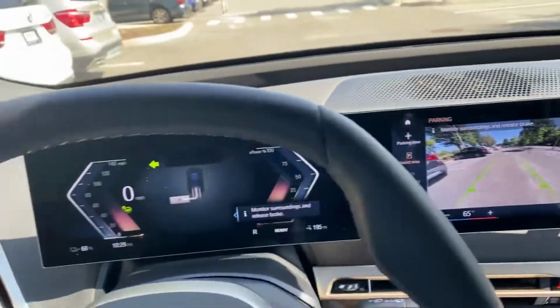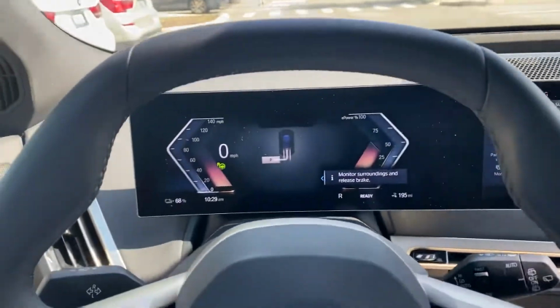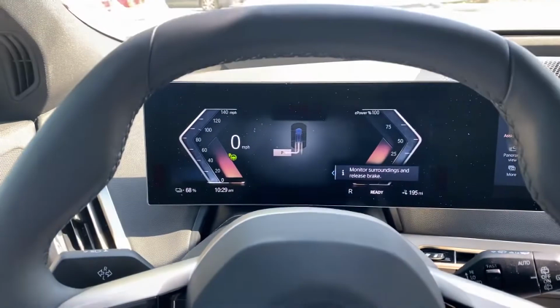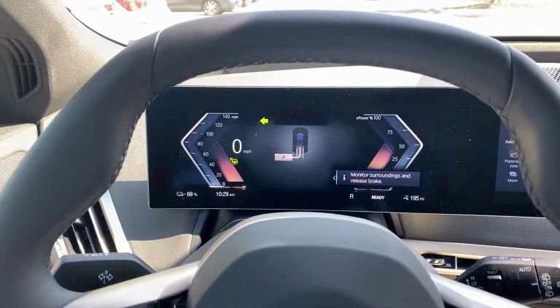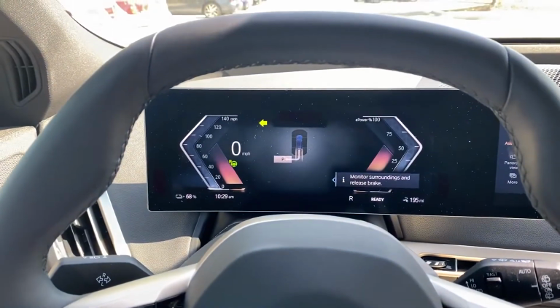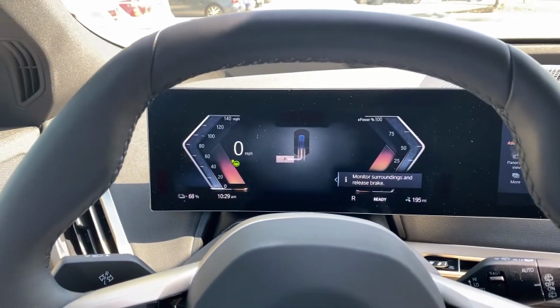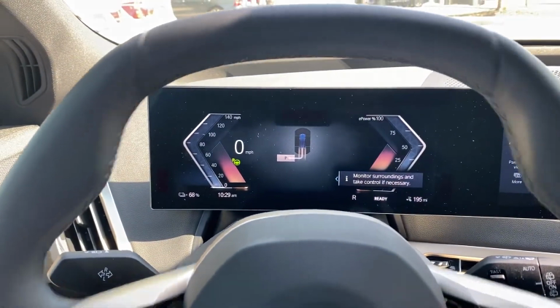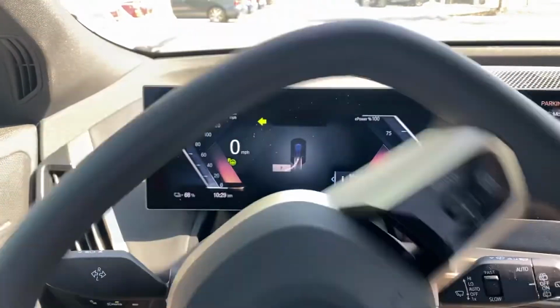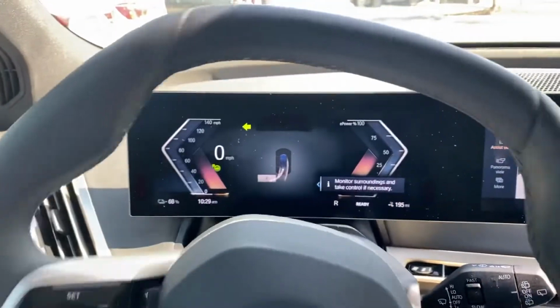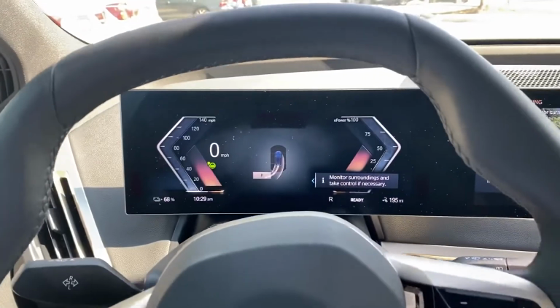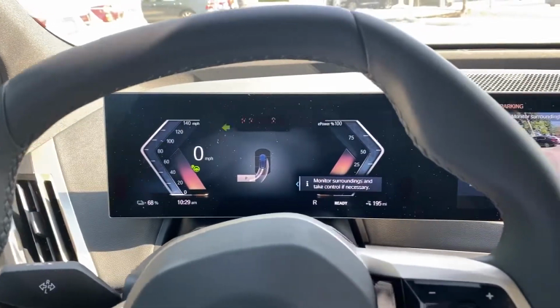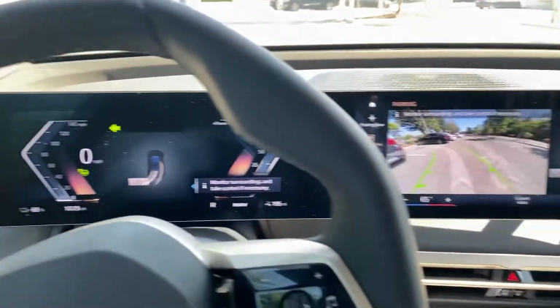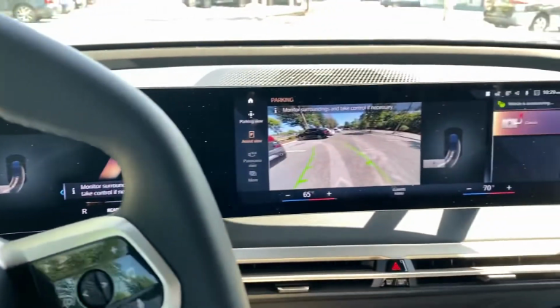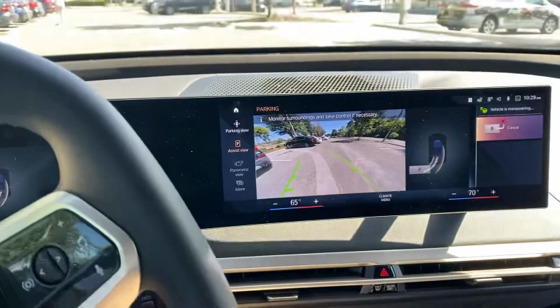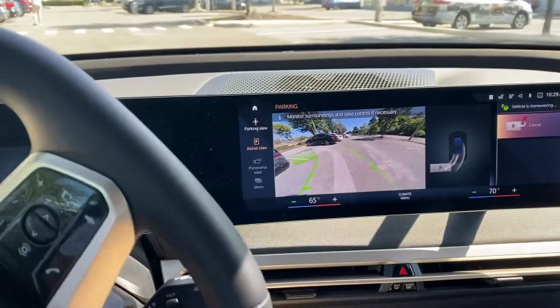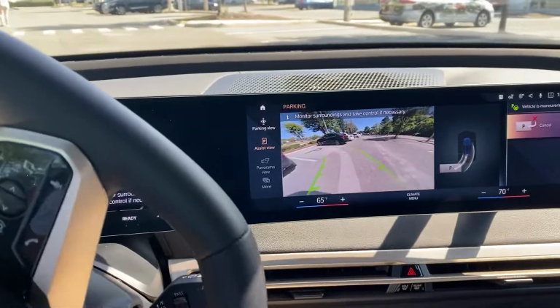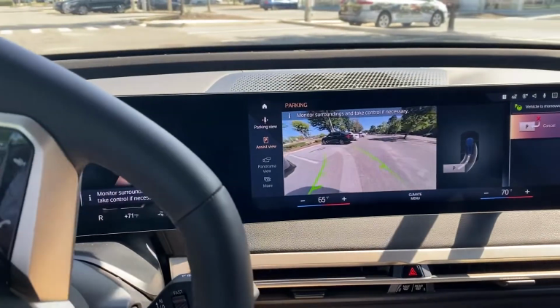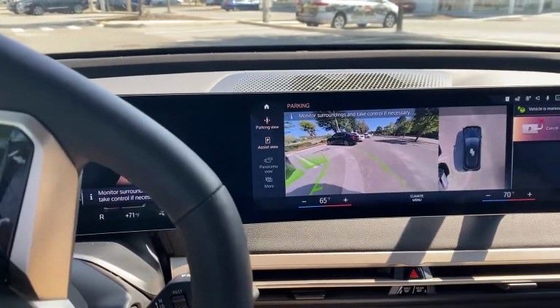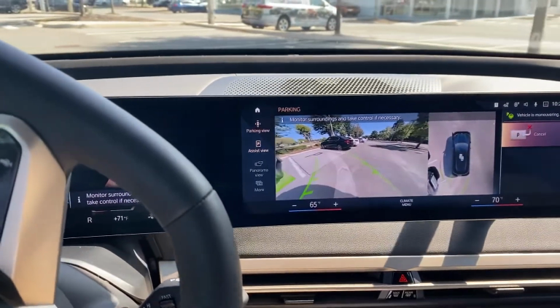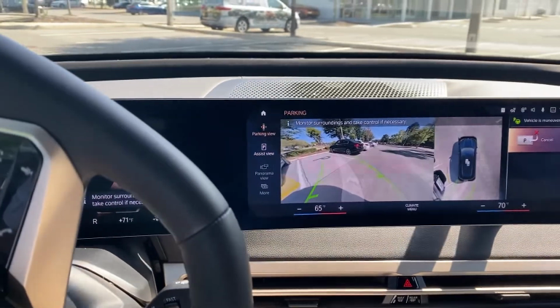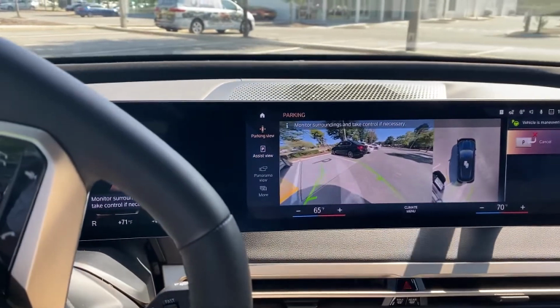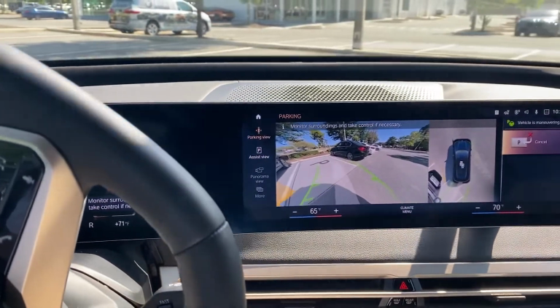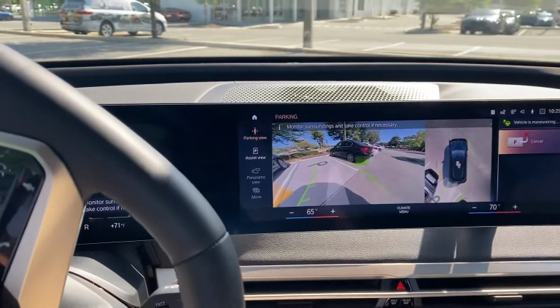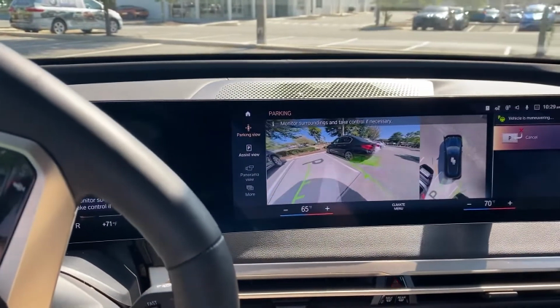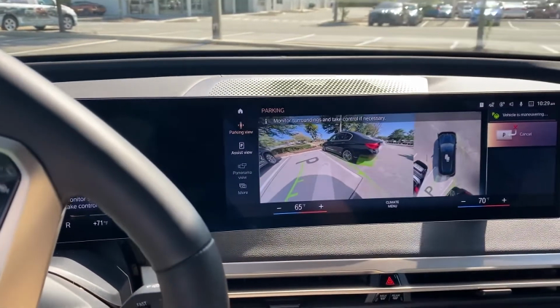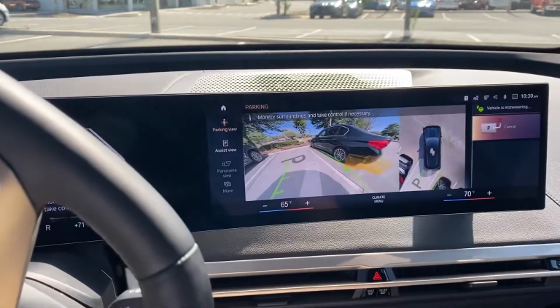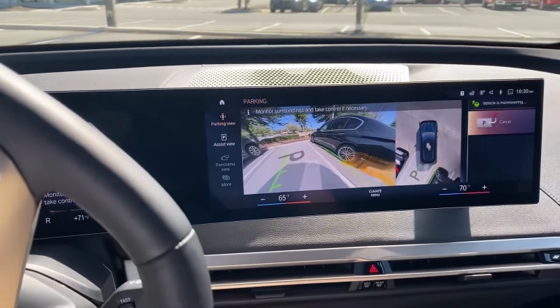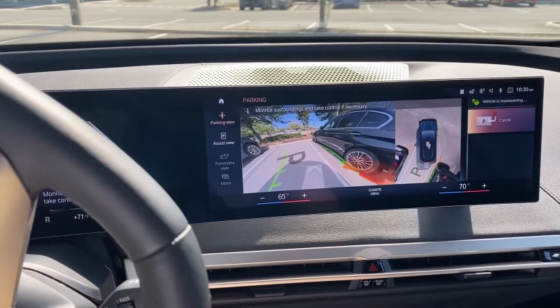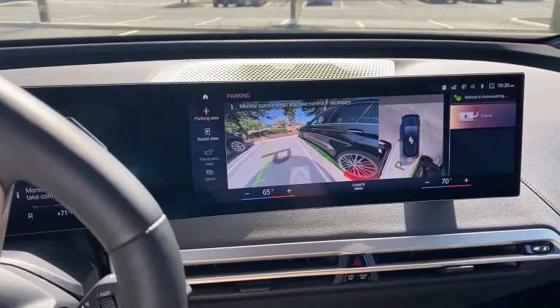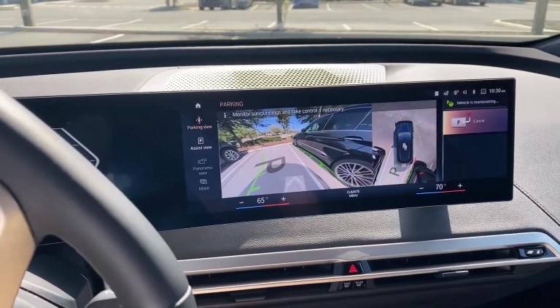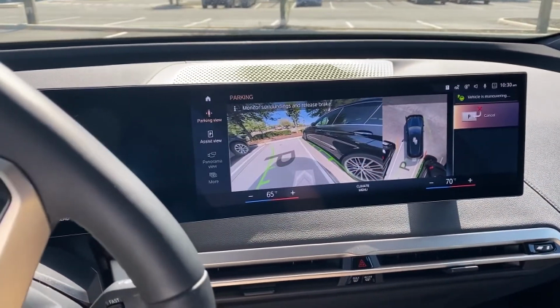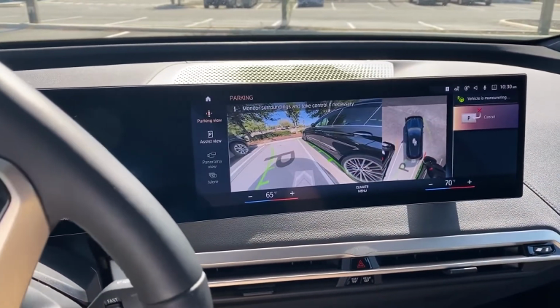The vehicle has put itself in reverse and put the blinker on, and all I have to do is release the brake. The vehicle starts parking for me. I can control the speed of the vehicle with the brake, but I don't have to press it as the vehicle knows exactly where it needs to go.